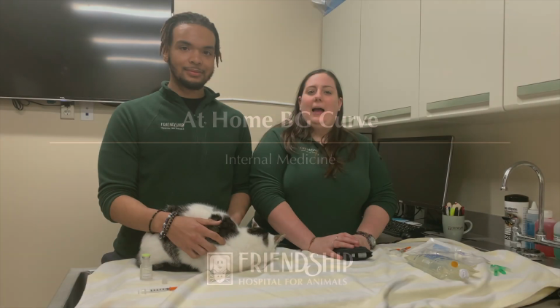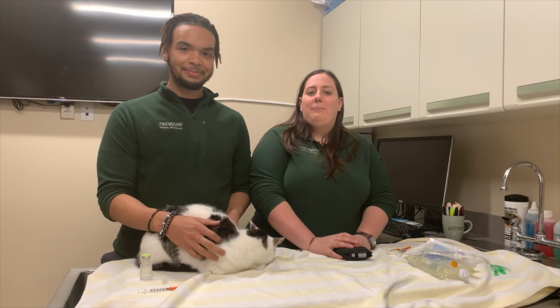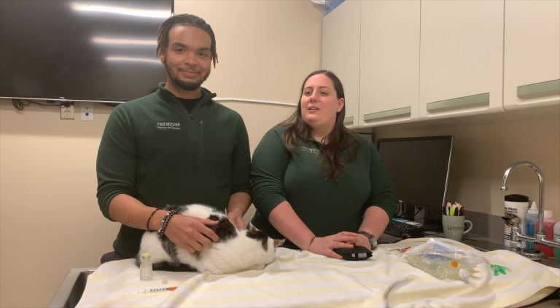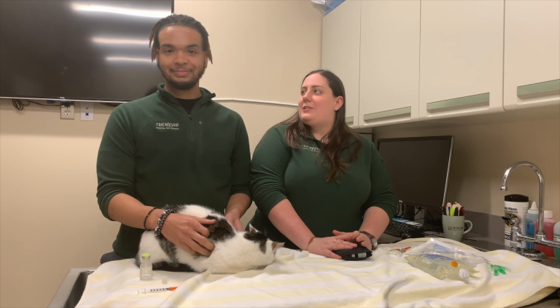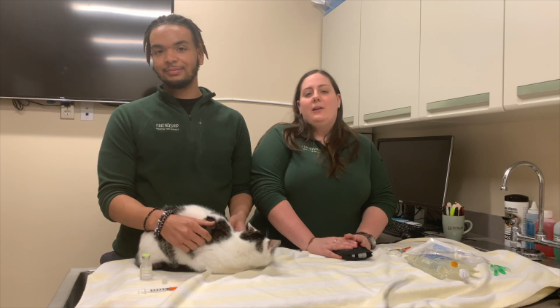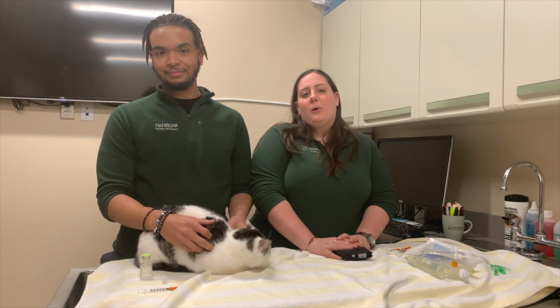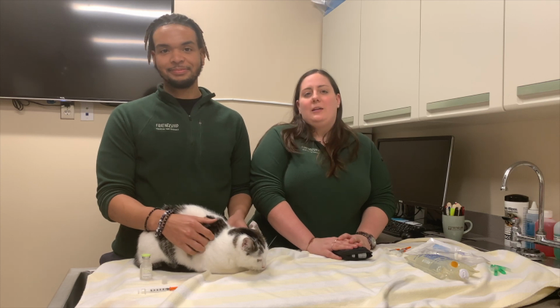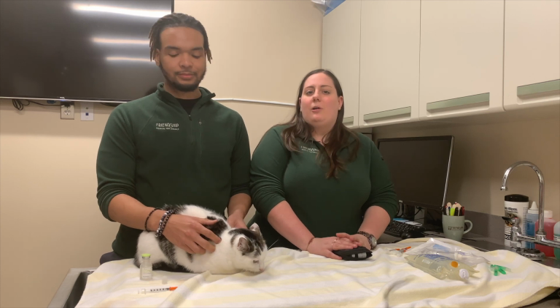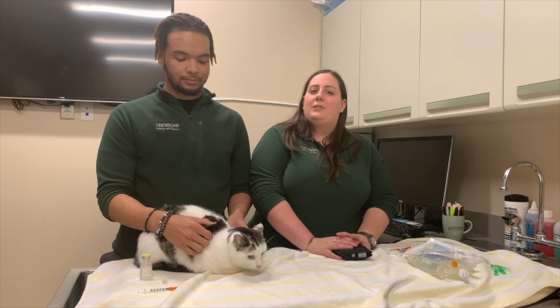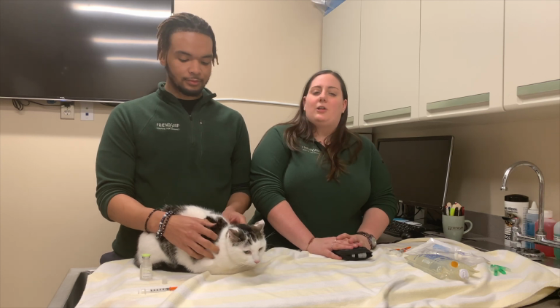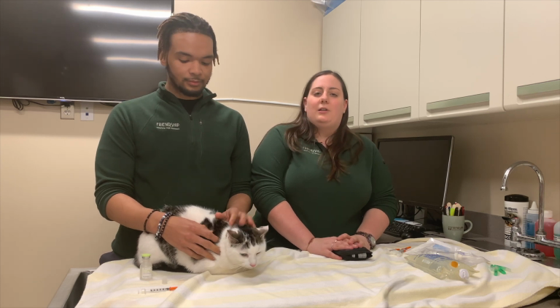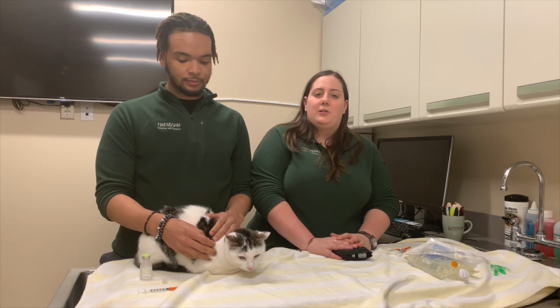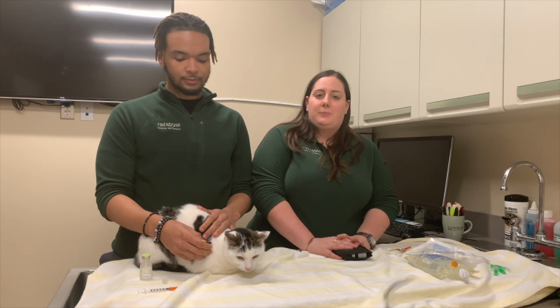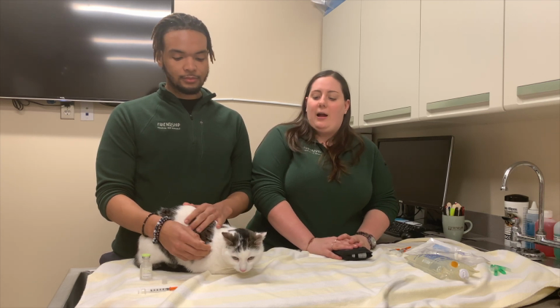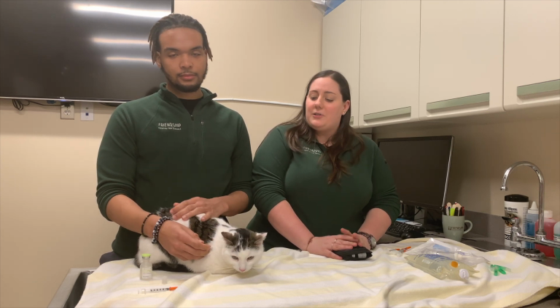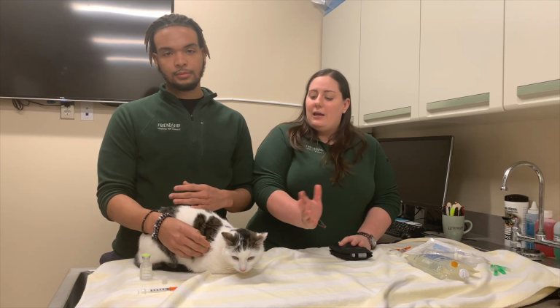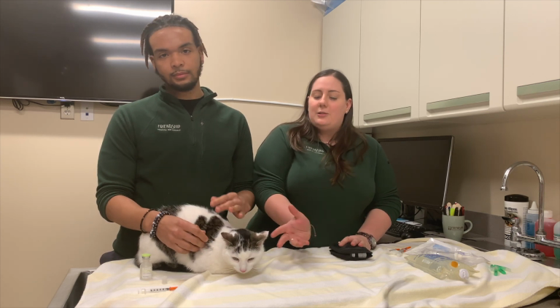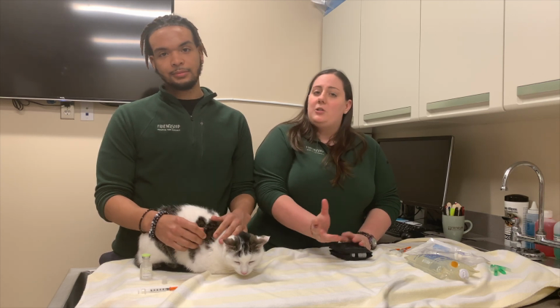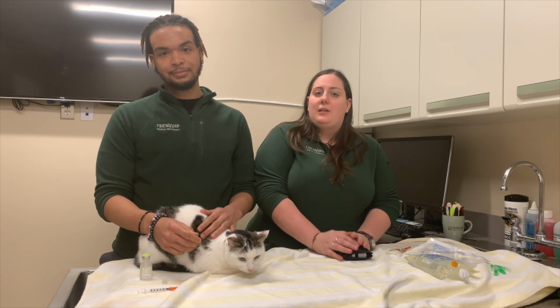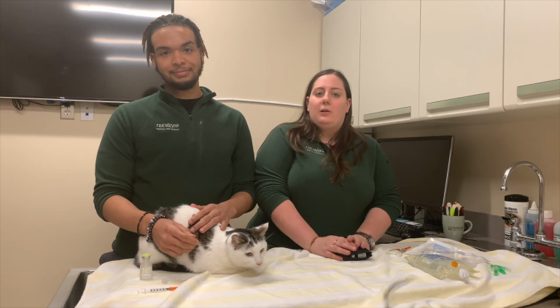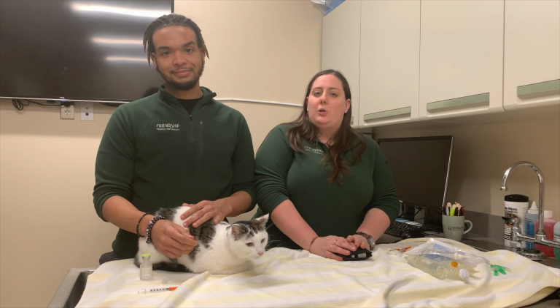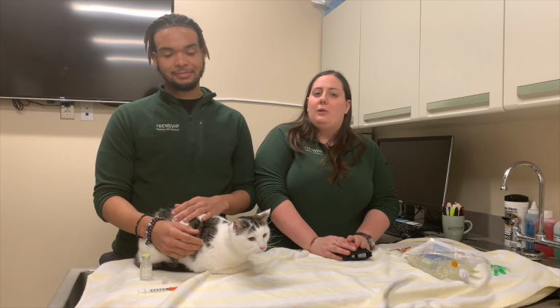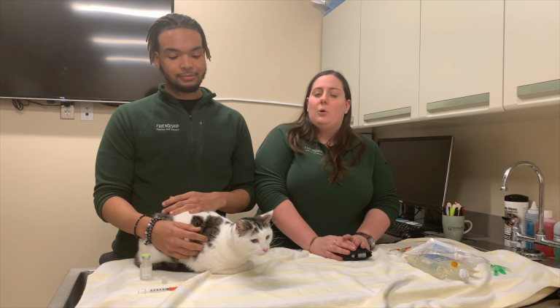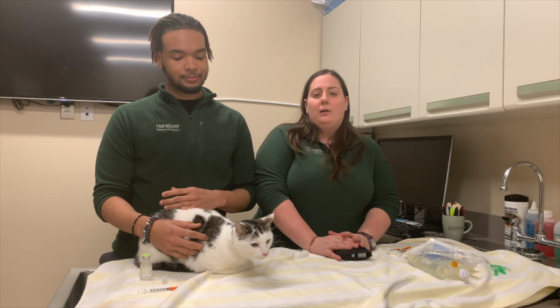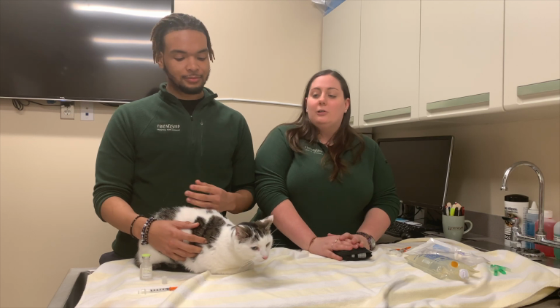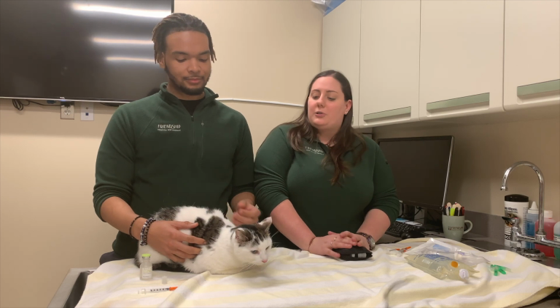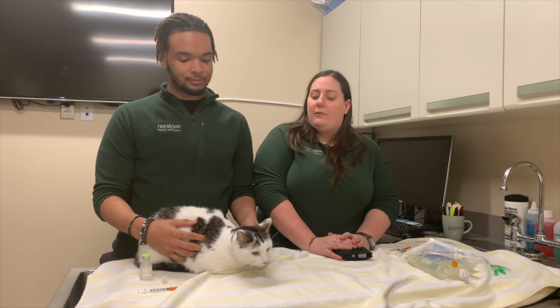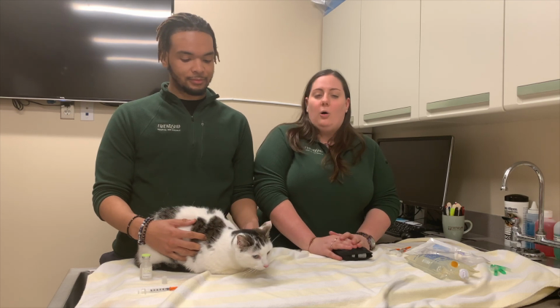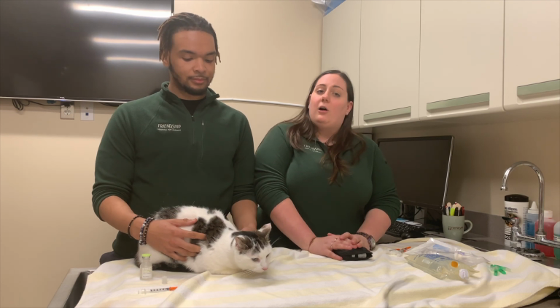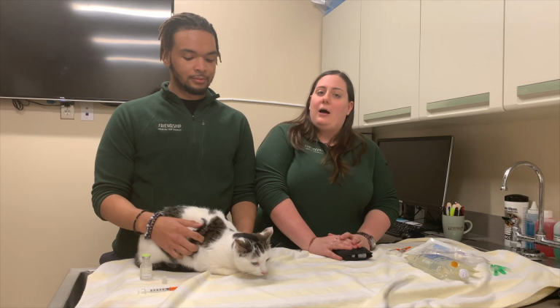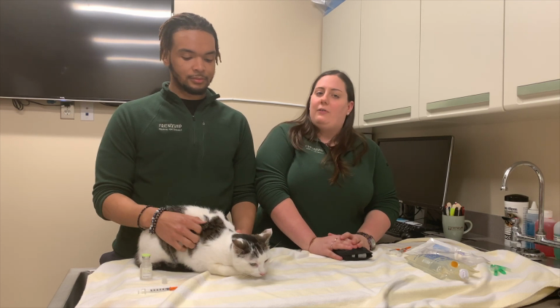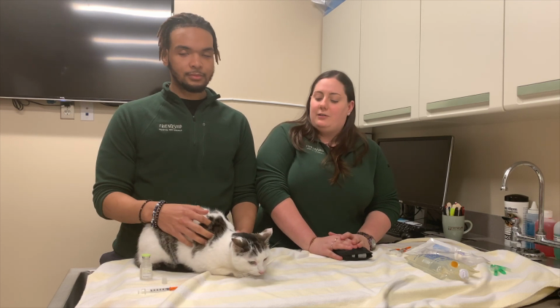Hi, I'm Miranda. This is Brandon. We work with the Internal Medicine Service here at Friendship Hospital for Animals. This is Butch, and today we're going to show you how to do a blood glucose curve at home and also how to give insulin.